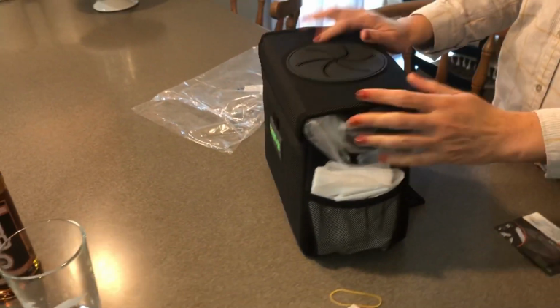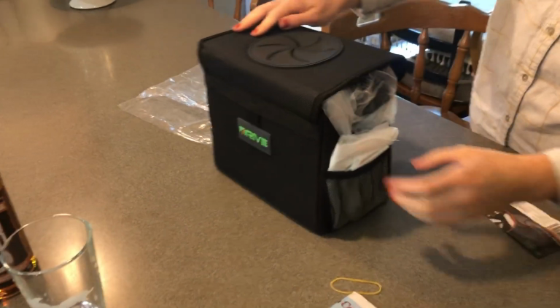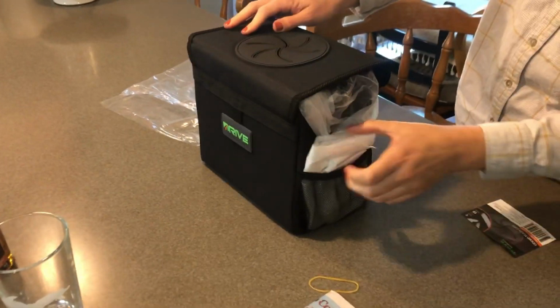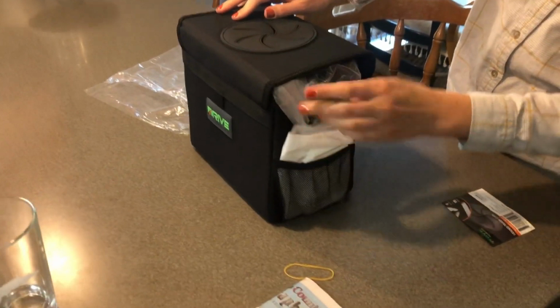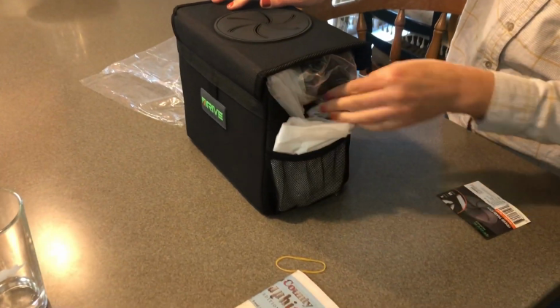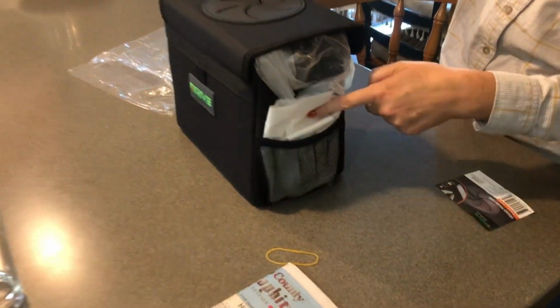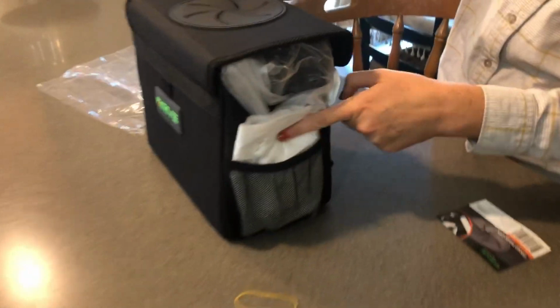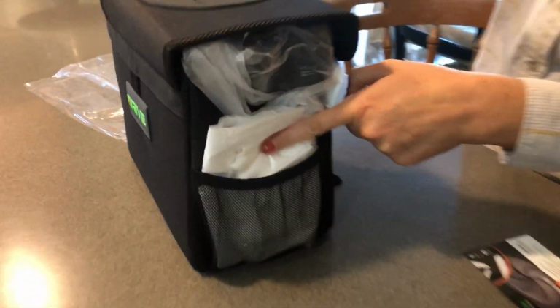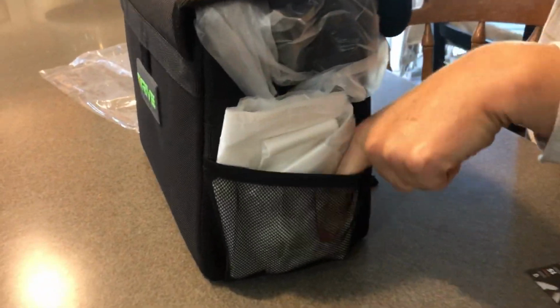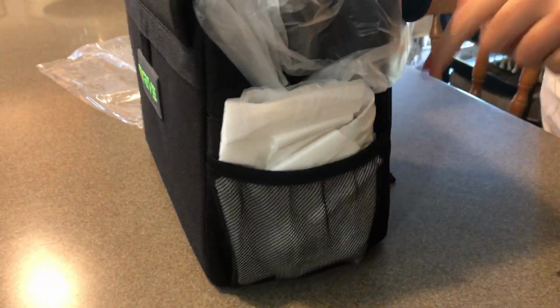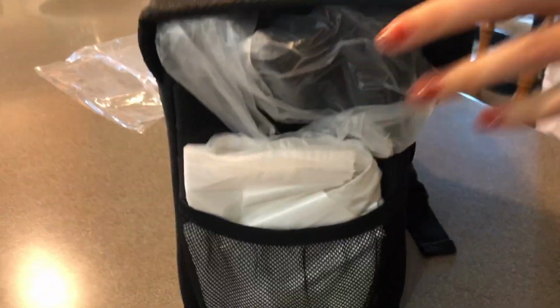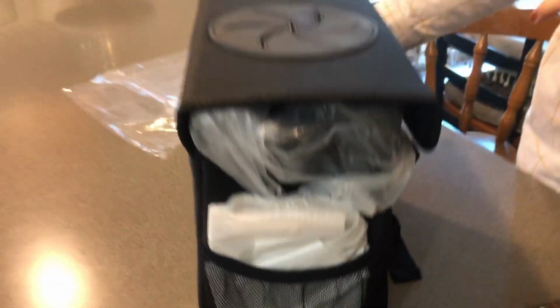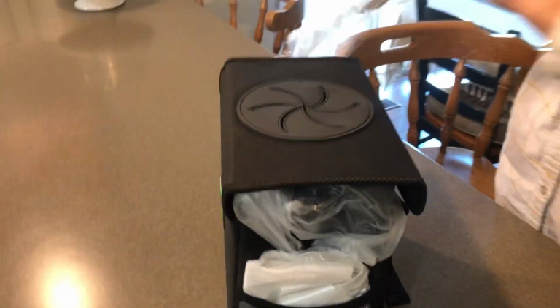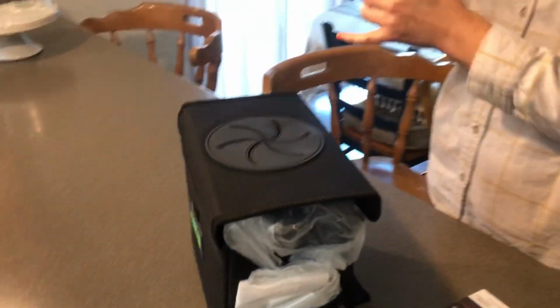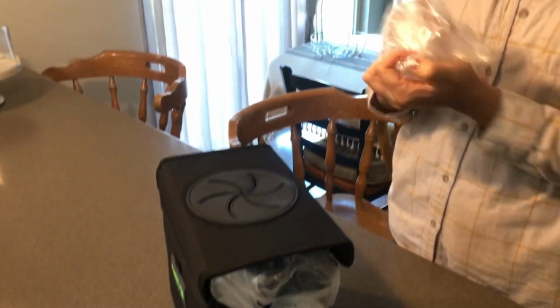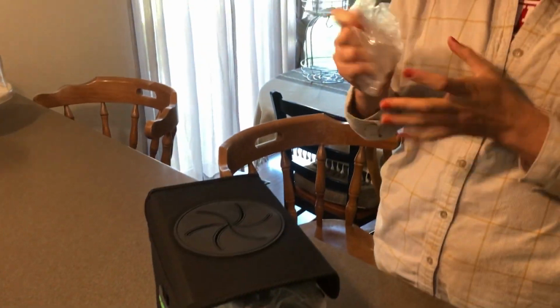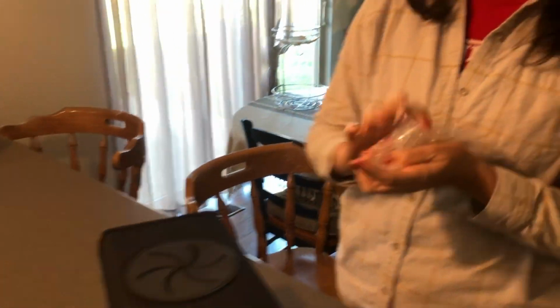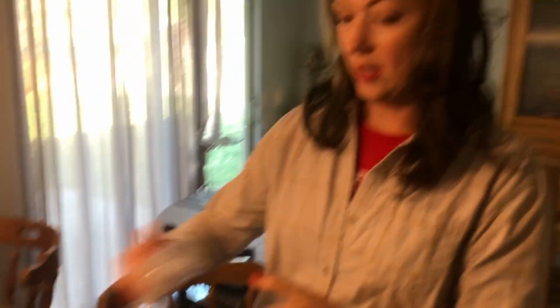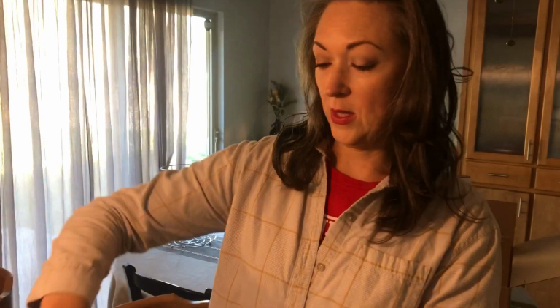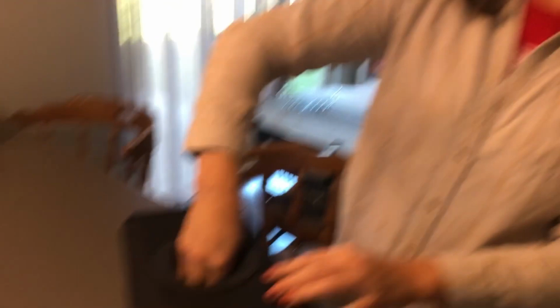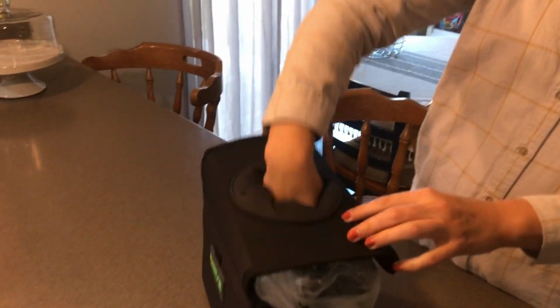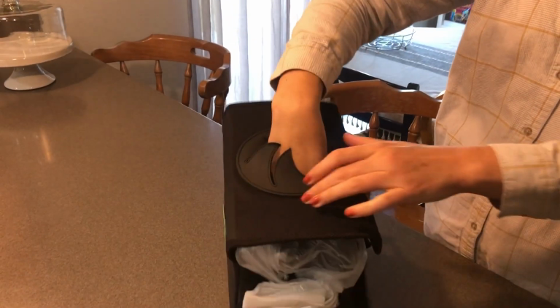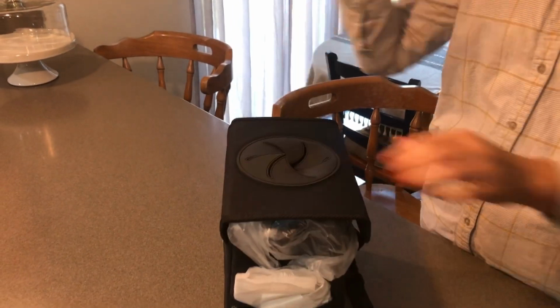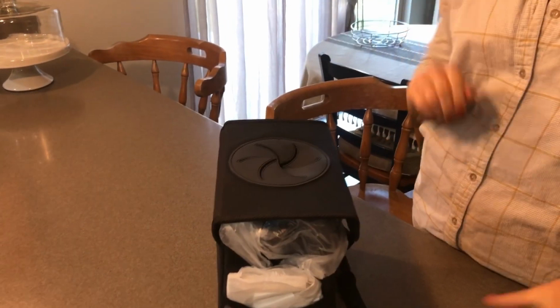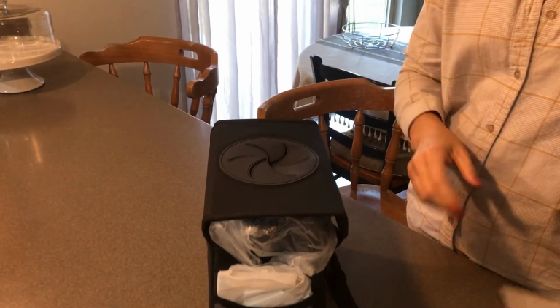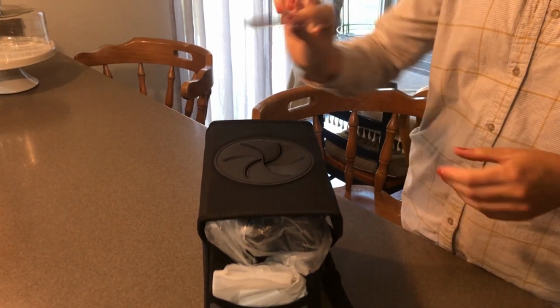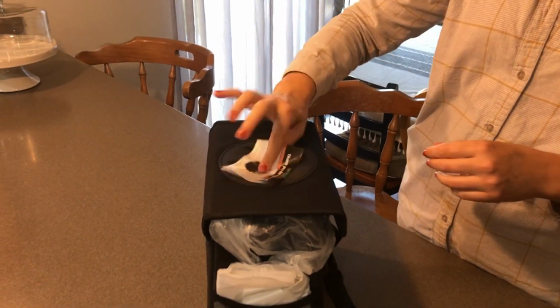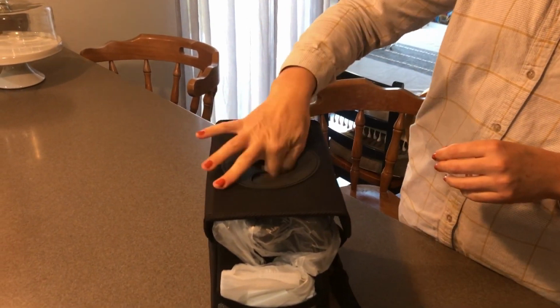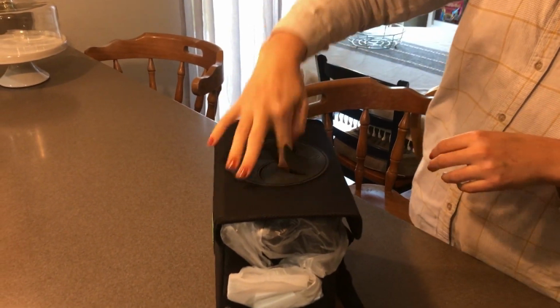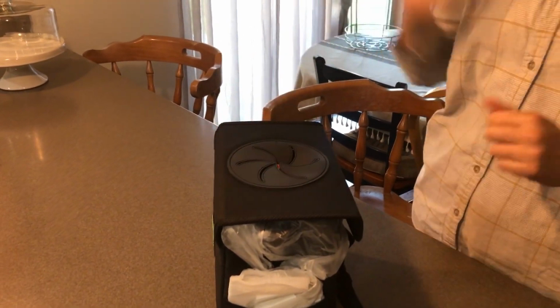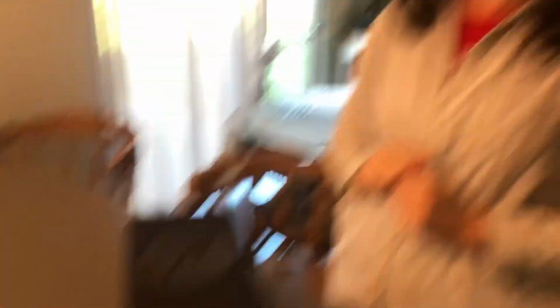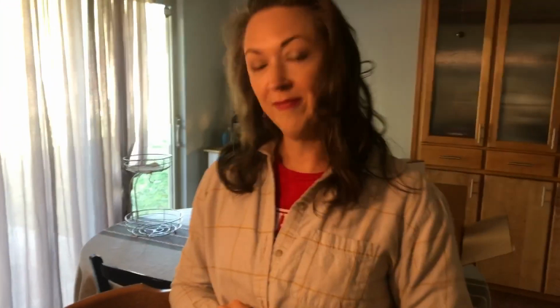I like the little pocket on the side for the bag. We're not going to return it, so I guess we can throw that away. Nice.